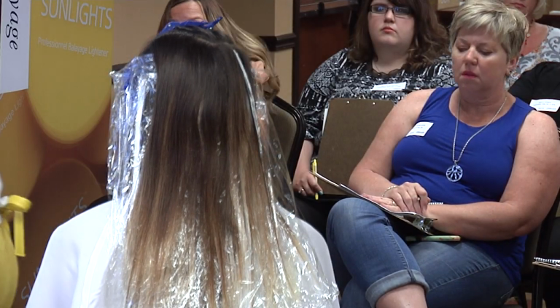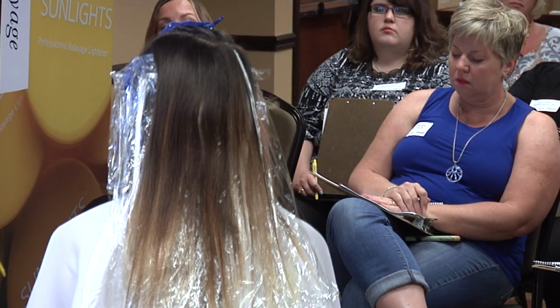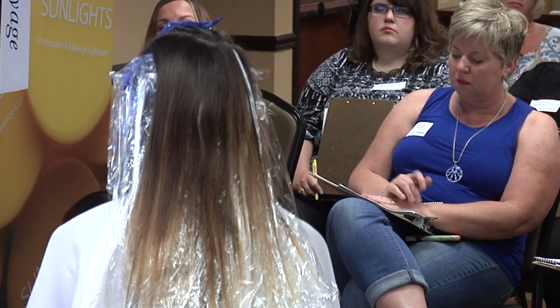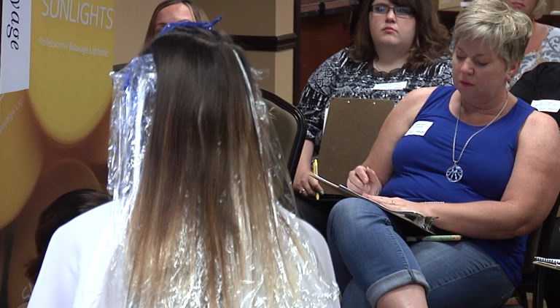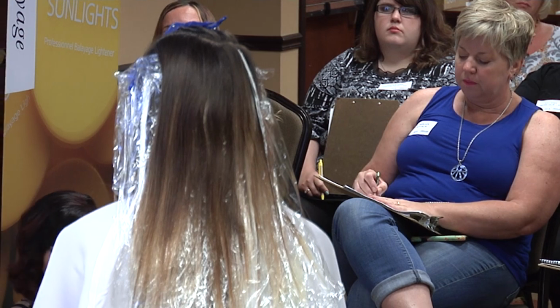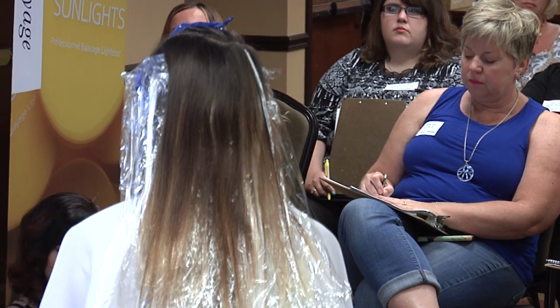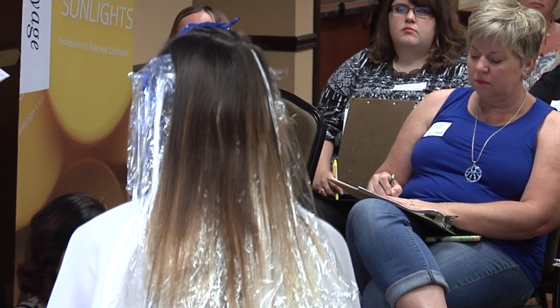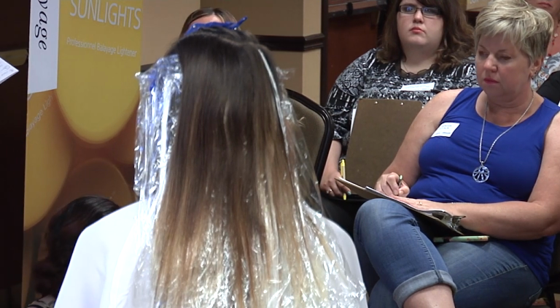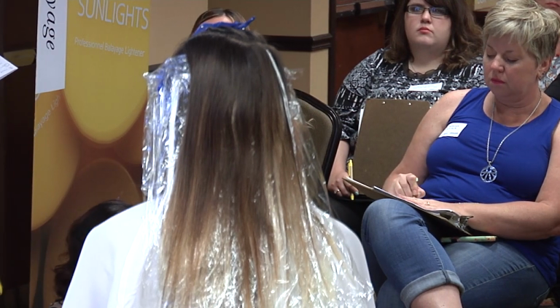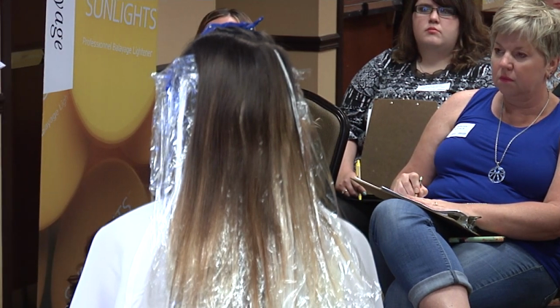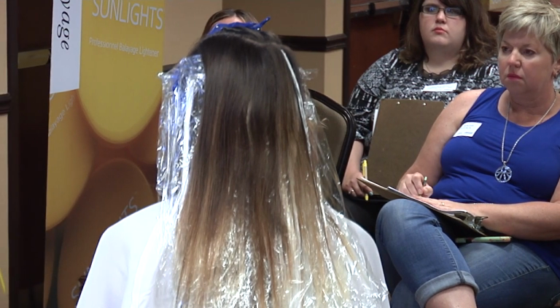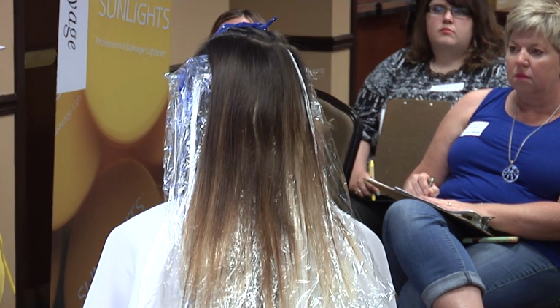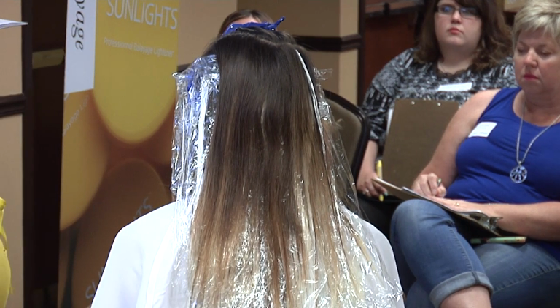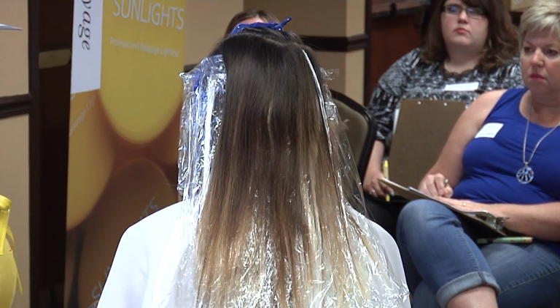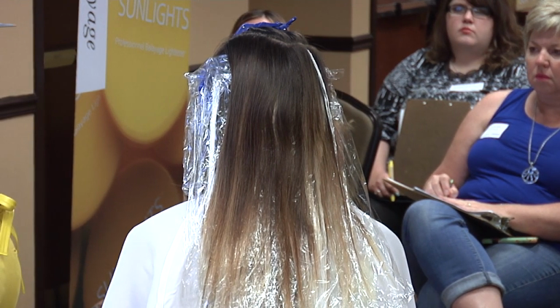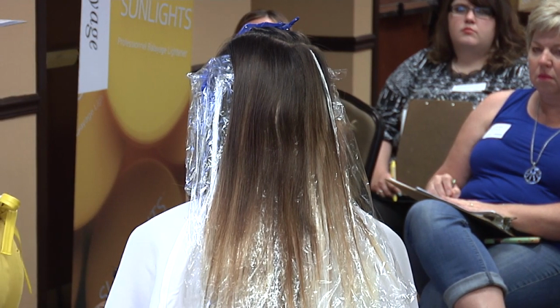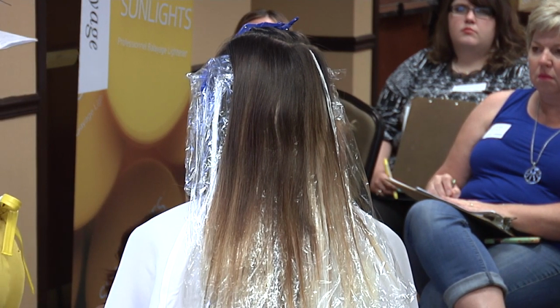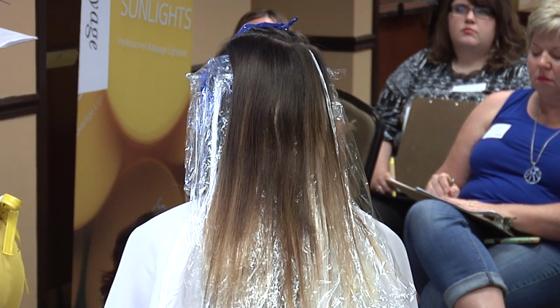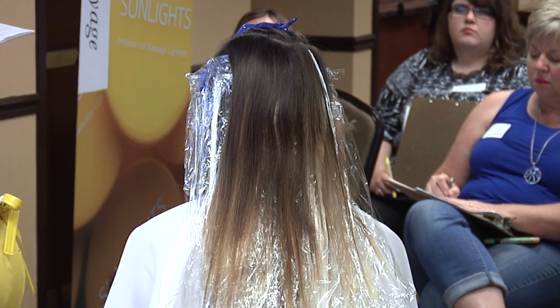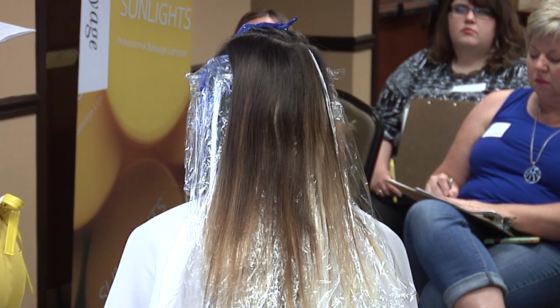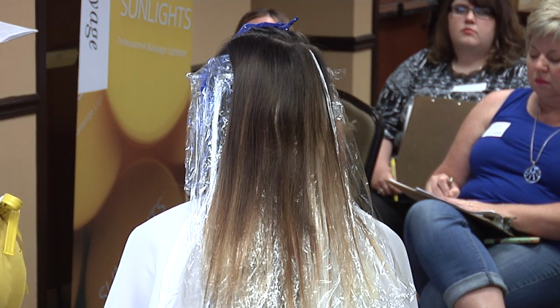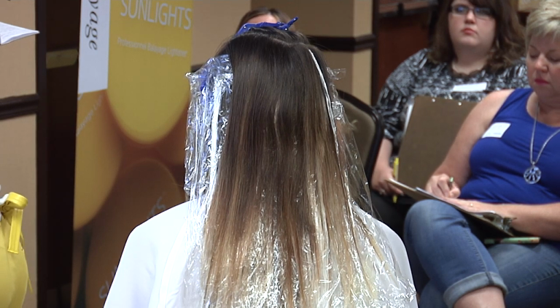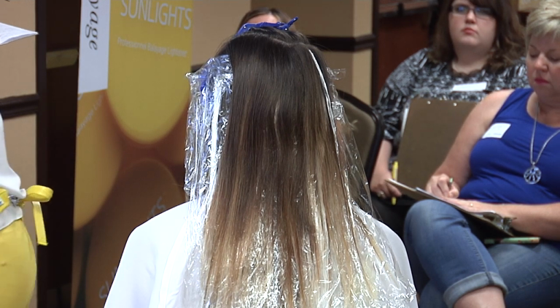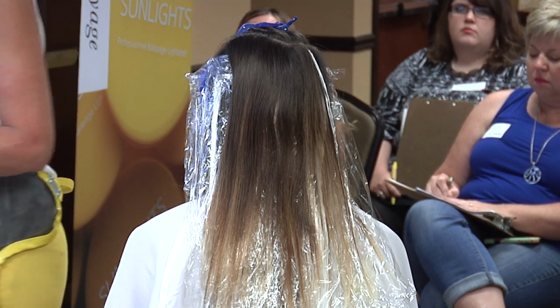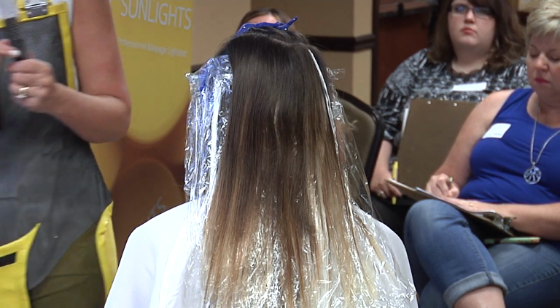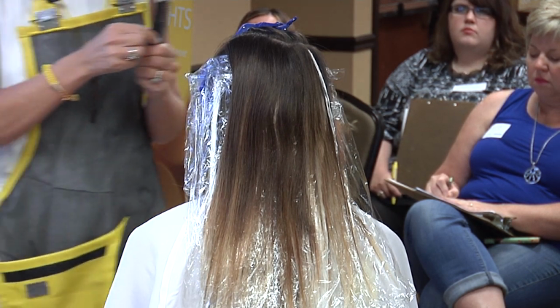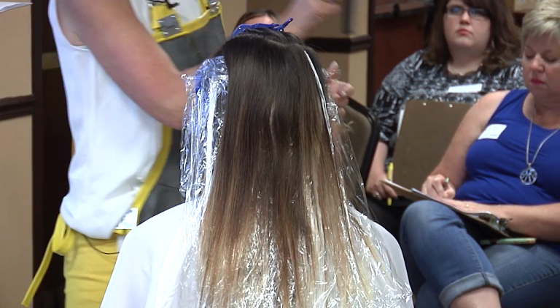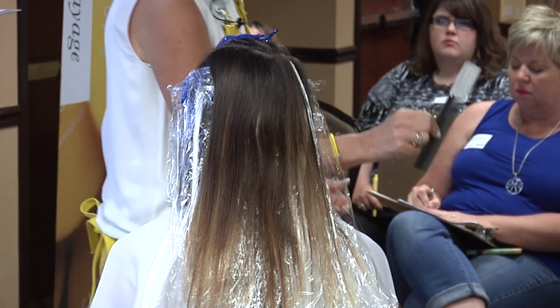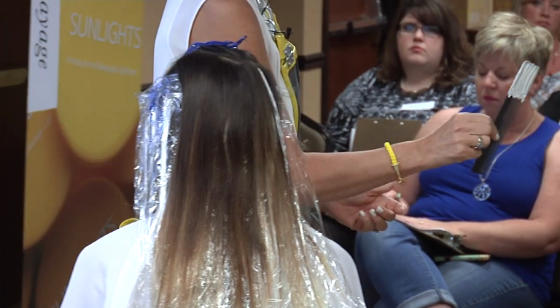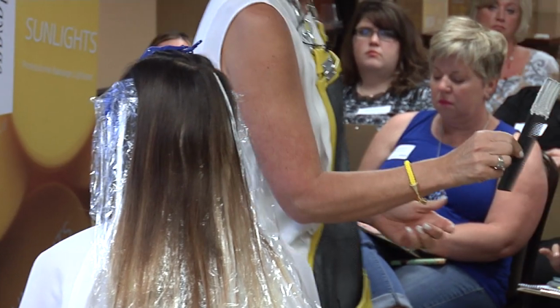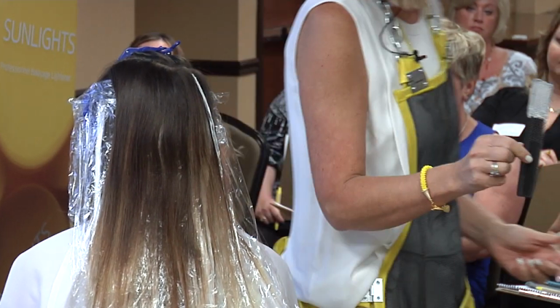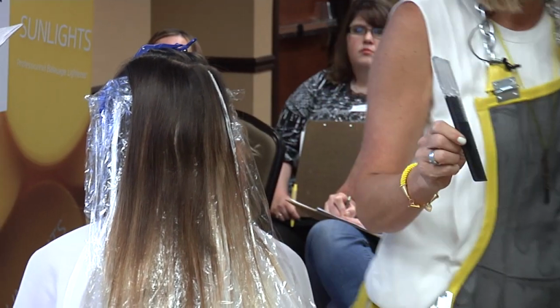Let me do one more since that one wasn't perfect. This is not for really super long hair either, because by the time you get to the ends you have no product on your comb.